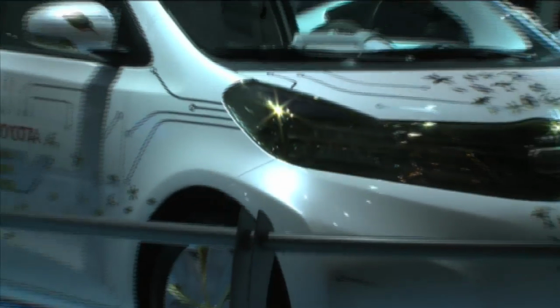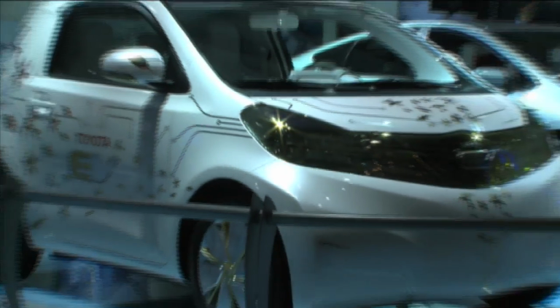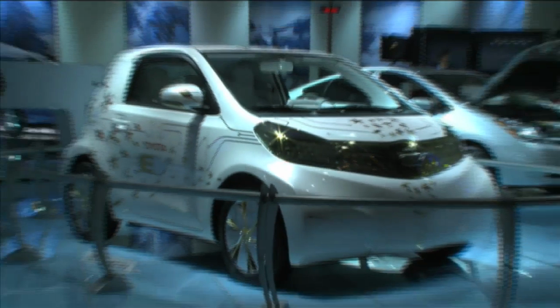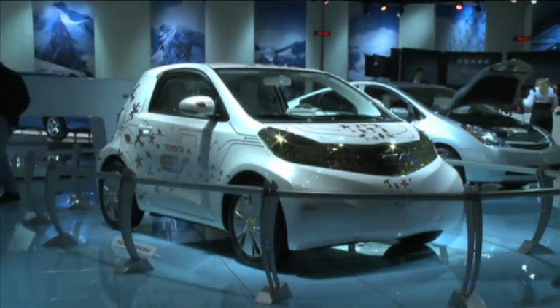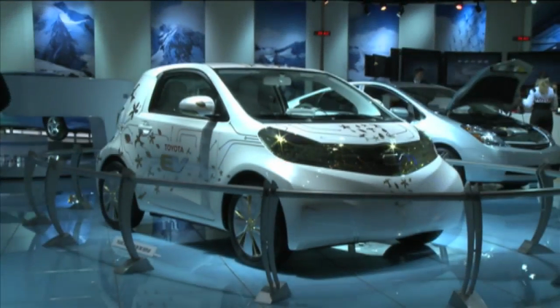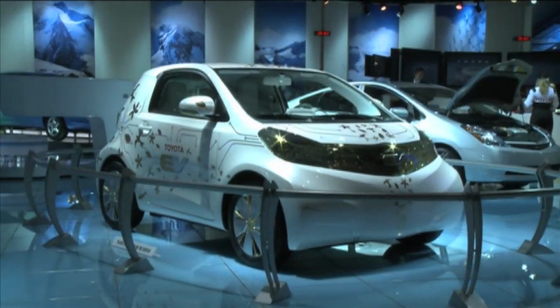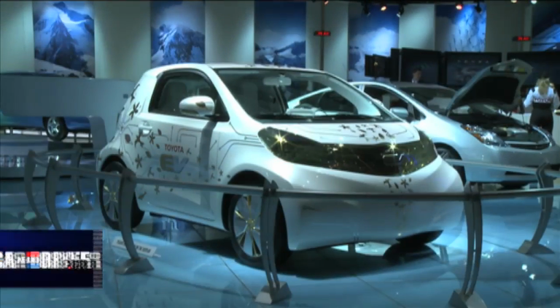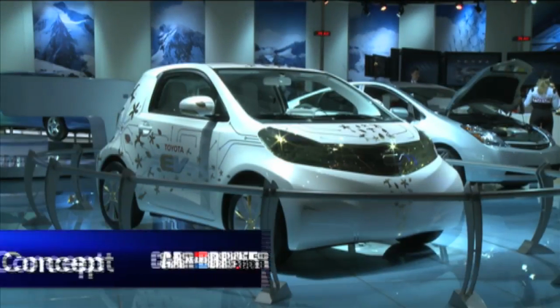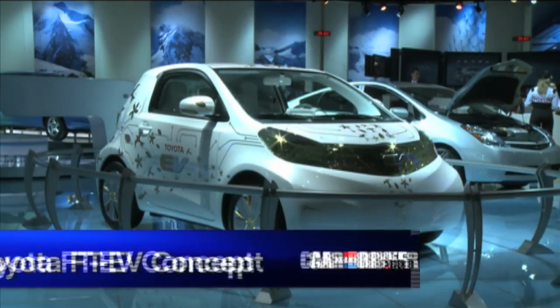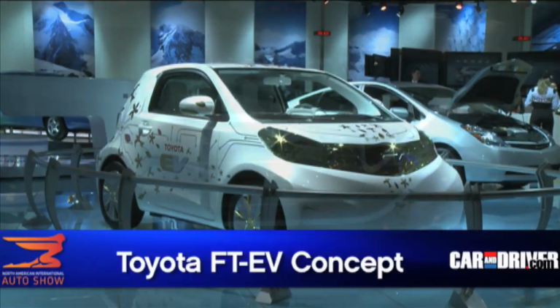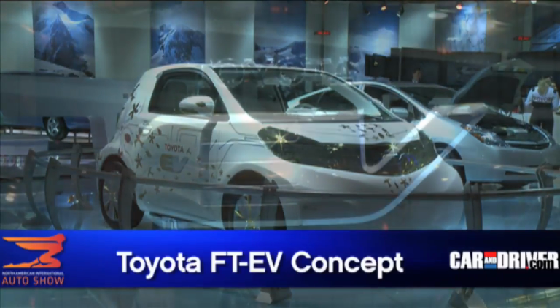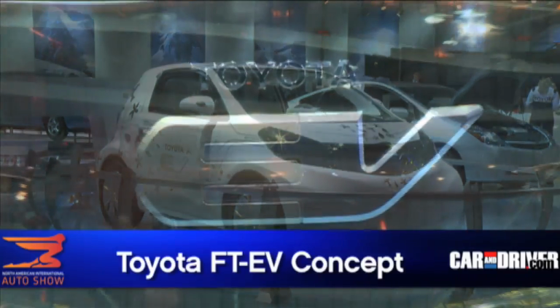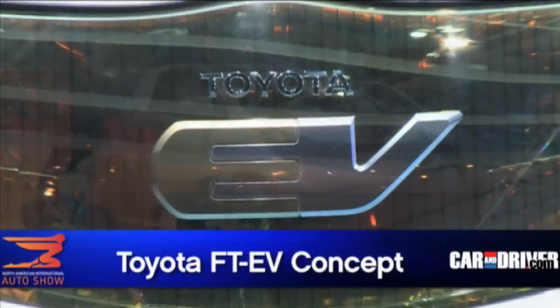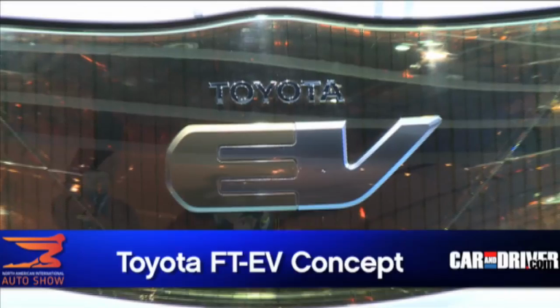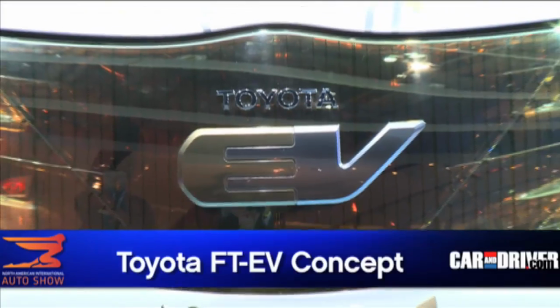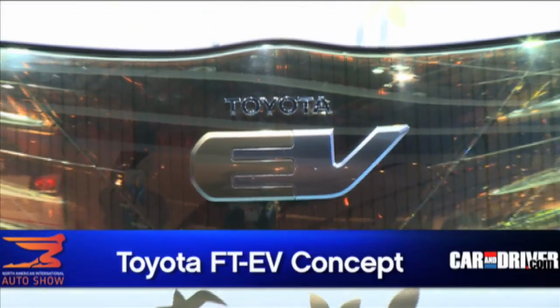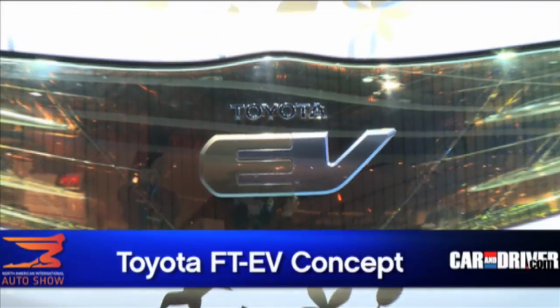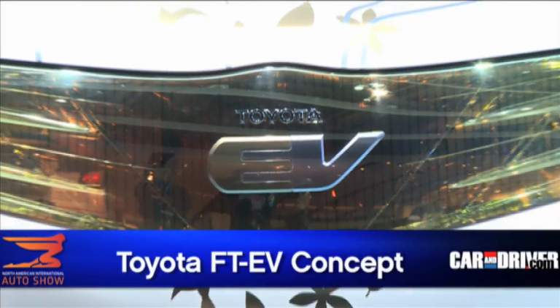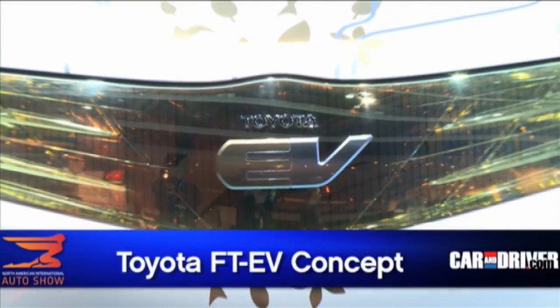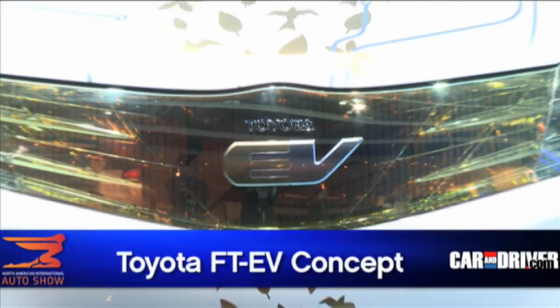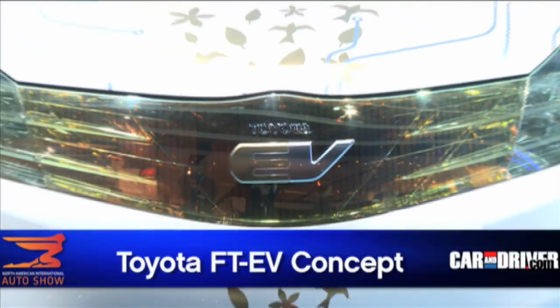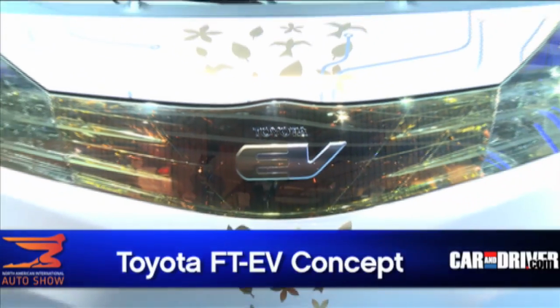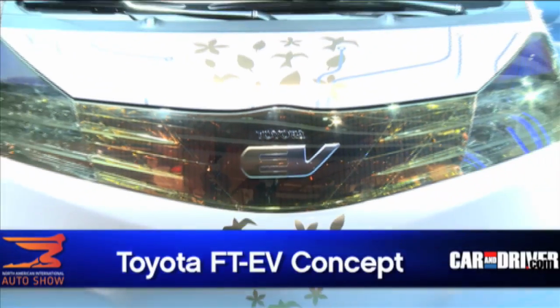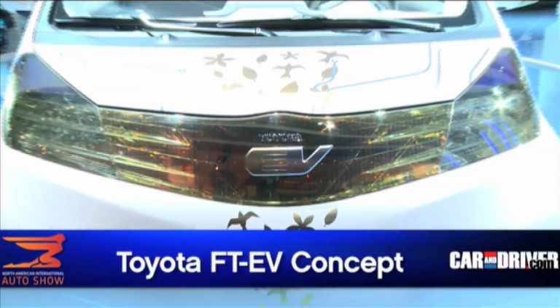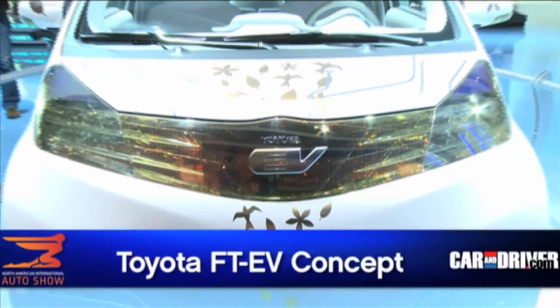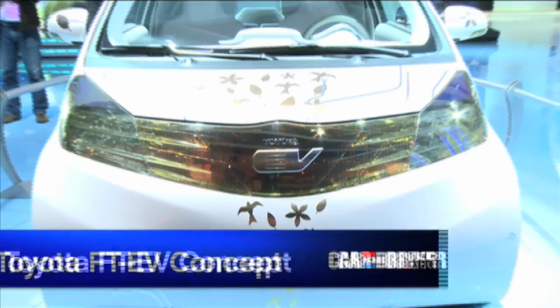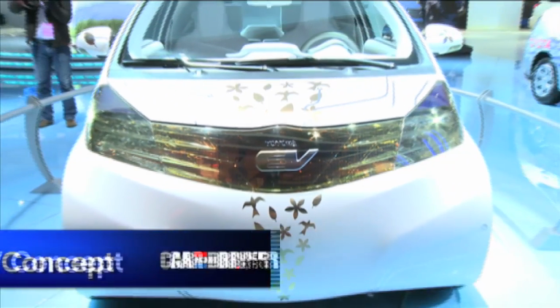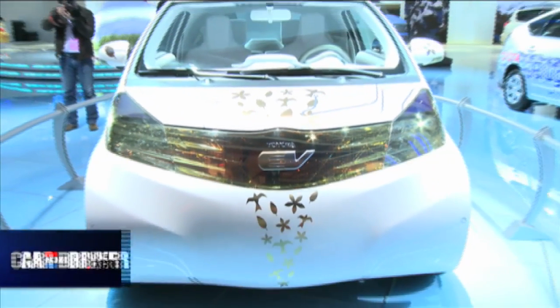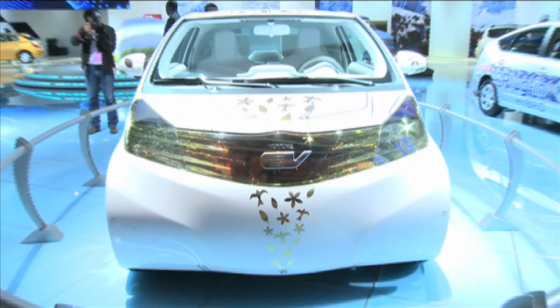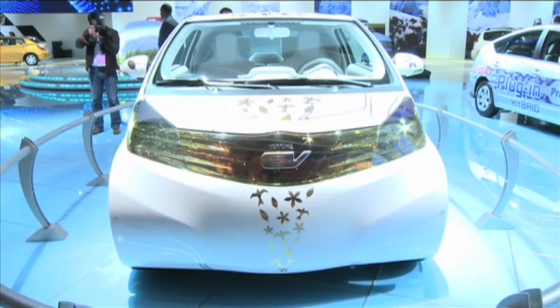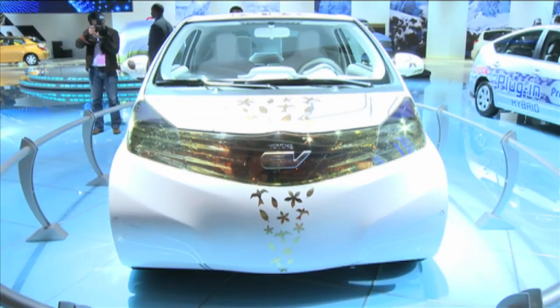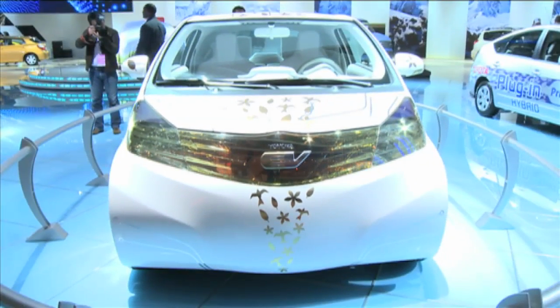Hard on the eyes, yet easy on the environment, Toyota's FT-EV concept offers a glimpse of how the company plans to bring a short-range urban electric vehicle to market by 2012.